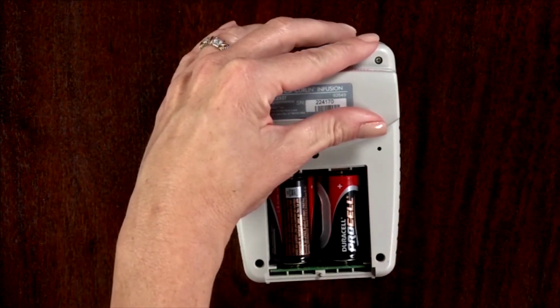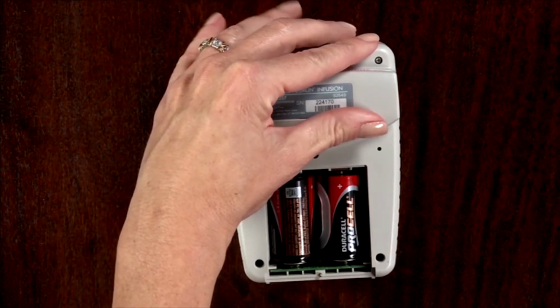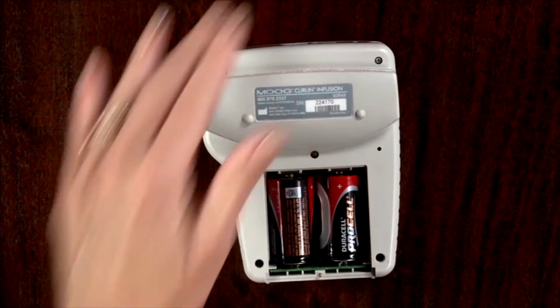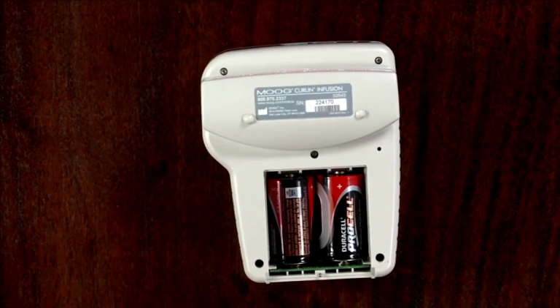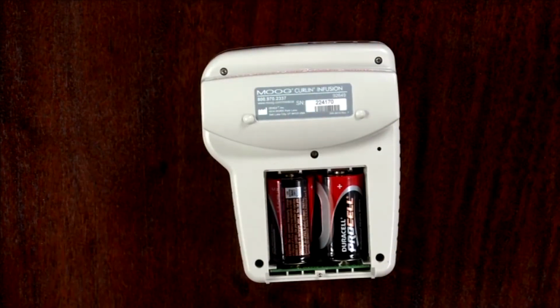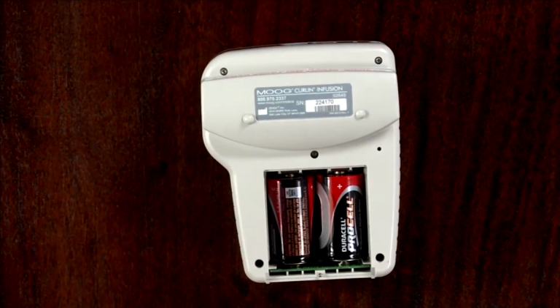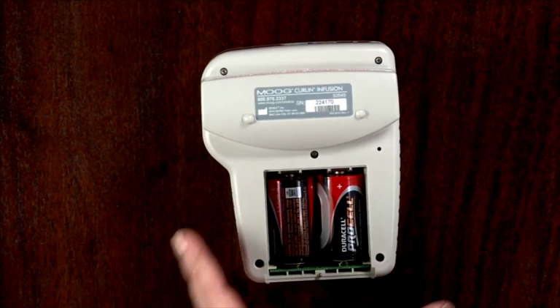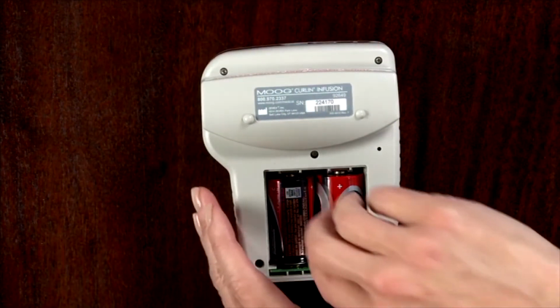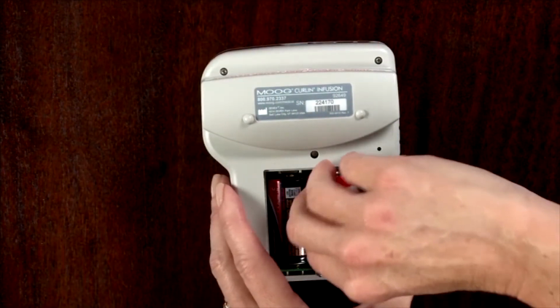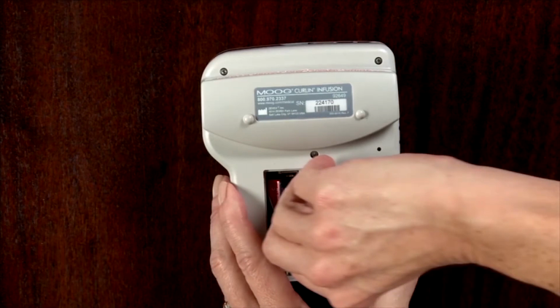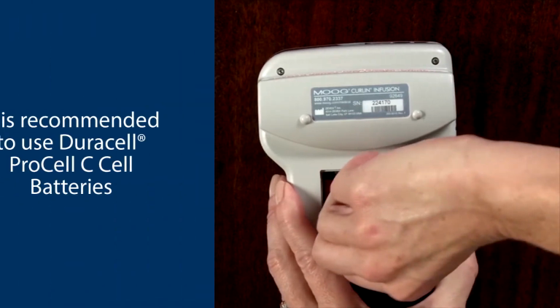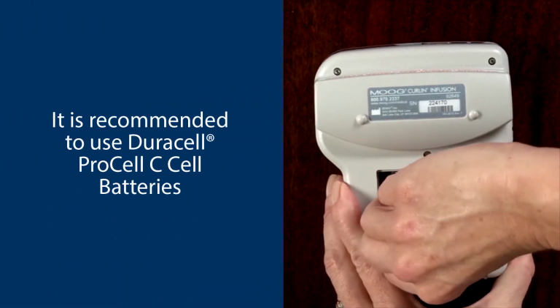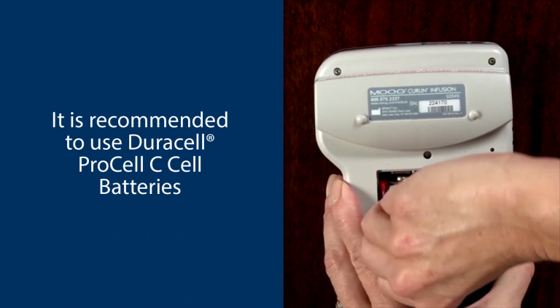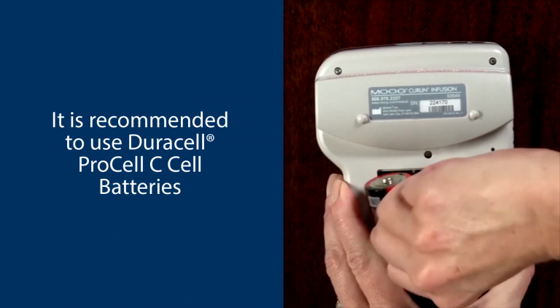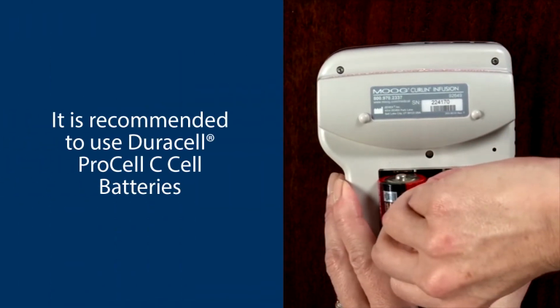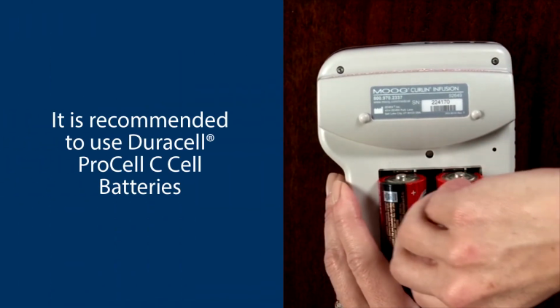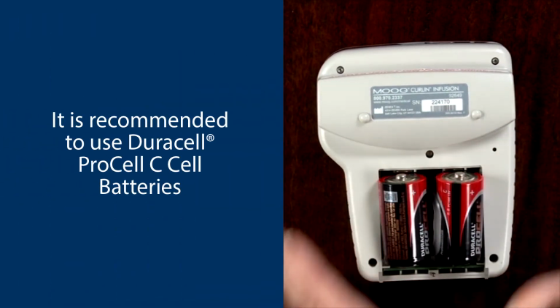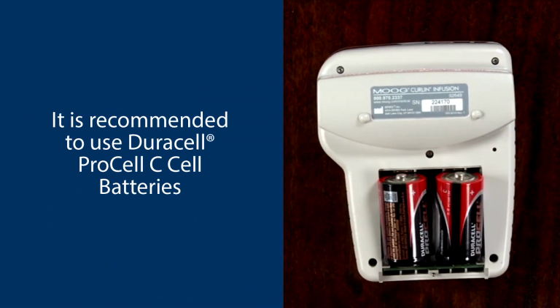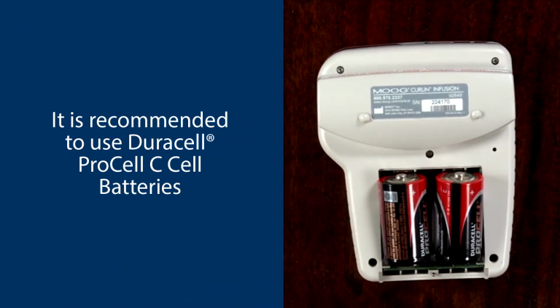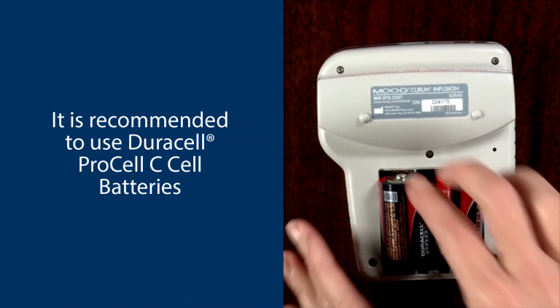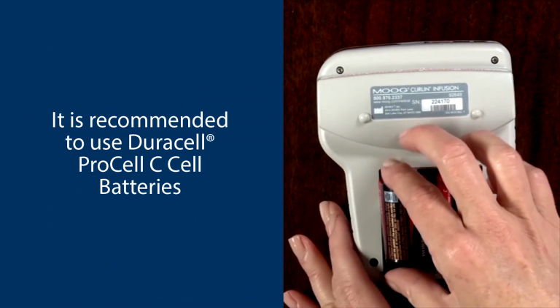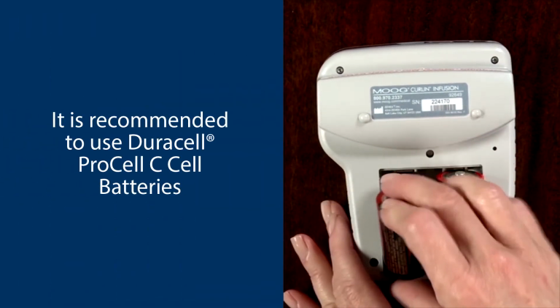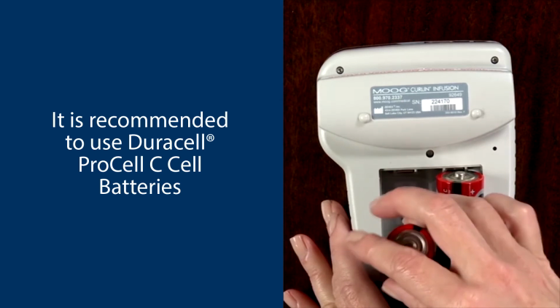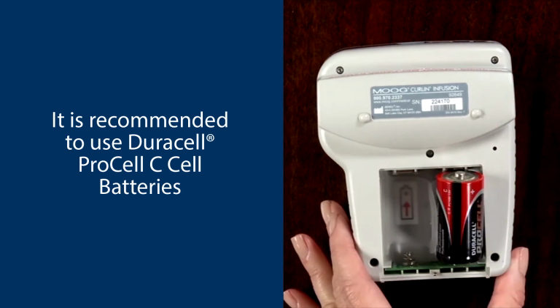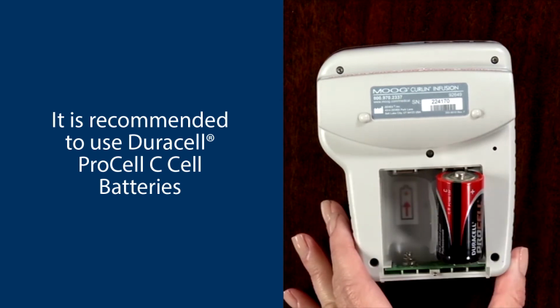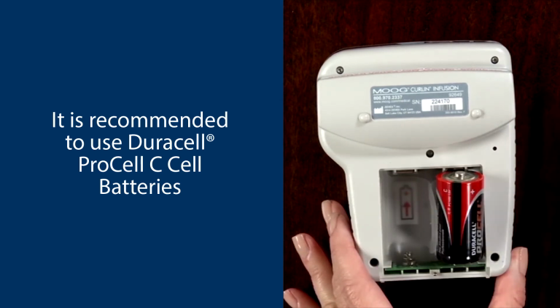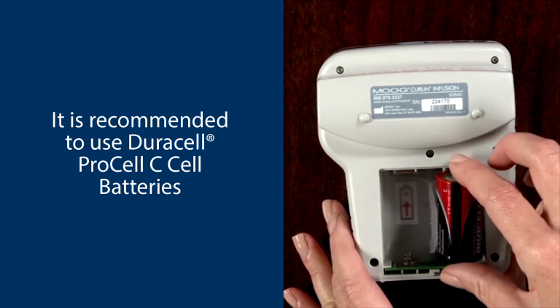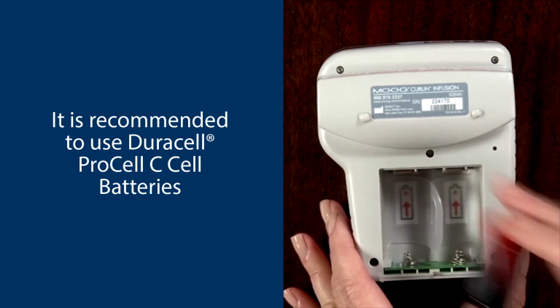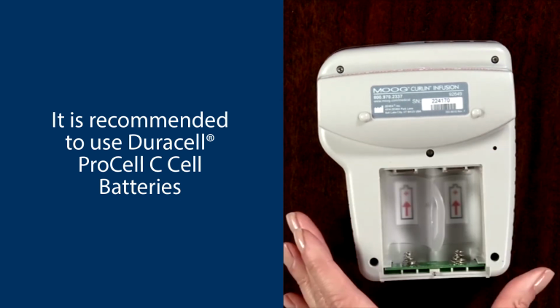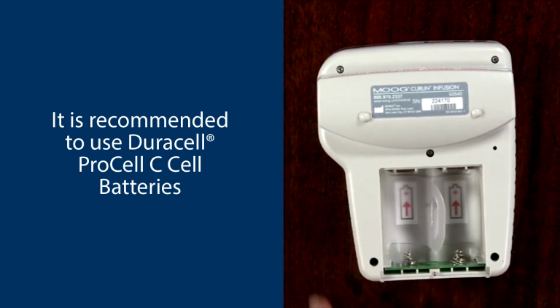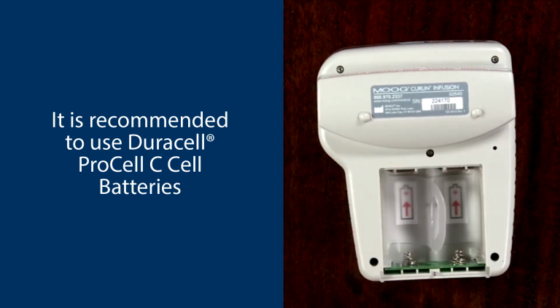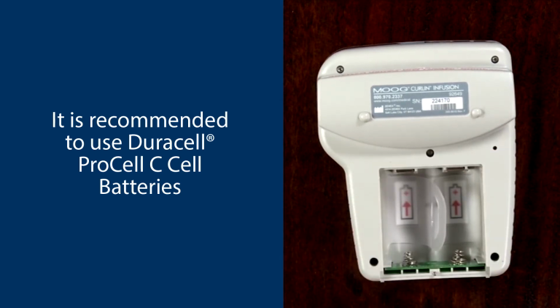Remove the batteries. If your pump contains a plastic tab between the batteries, pull up on the tab until the batteries can be removed. Otherwise you may need a penny to help remove them. Use the coin to pry it up and out from the top.